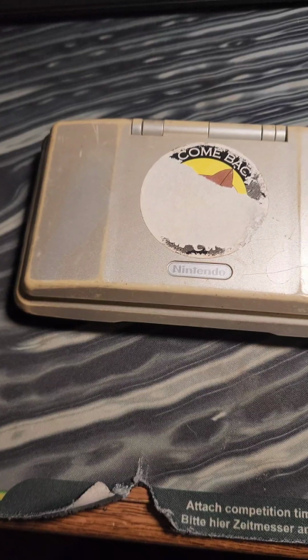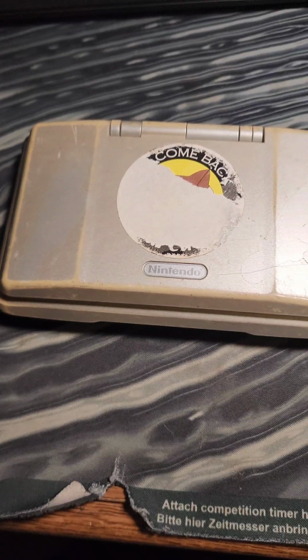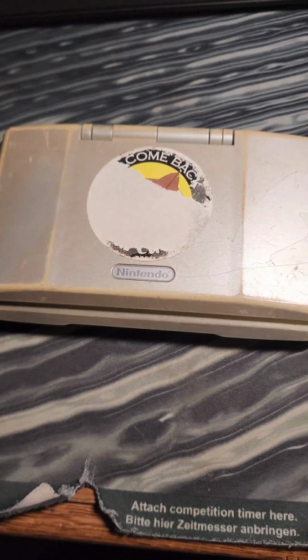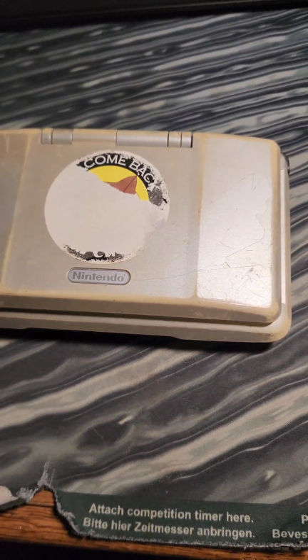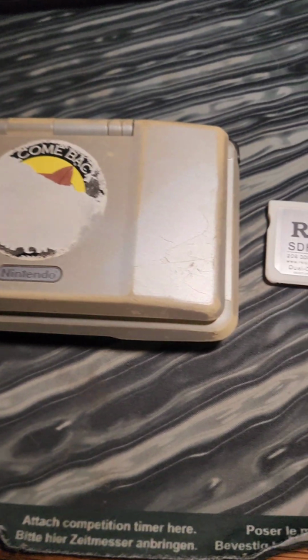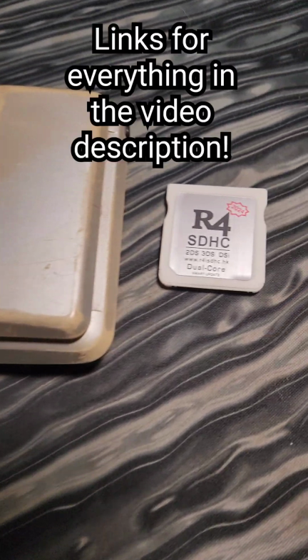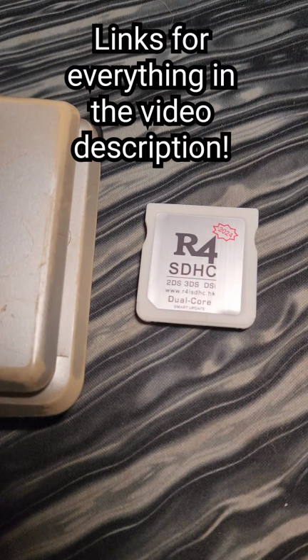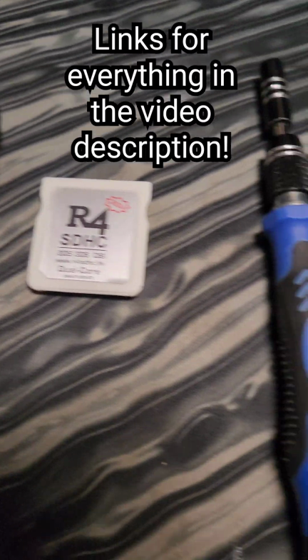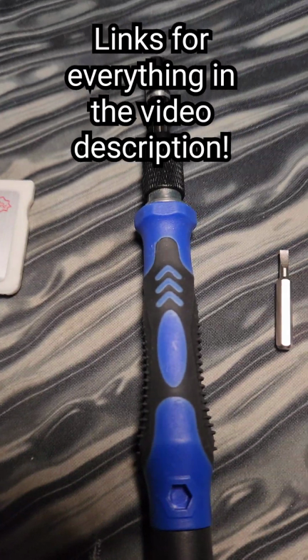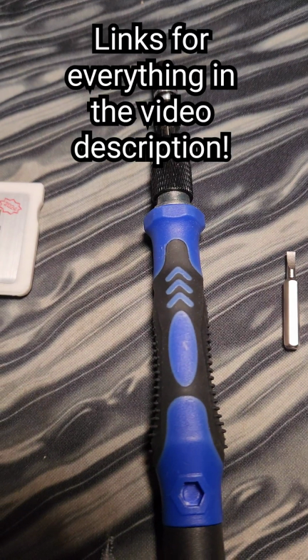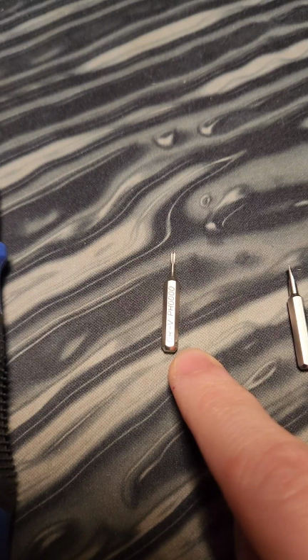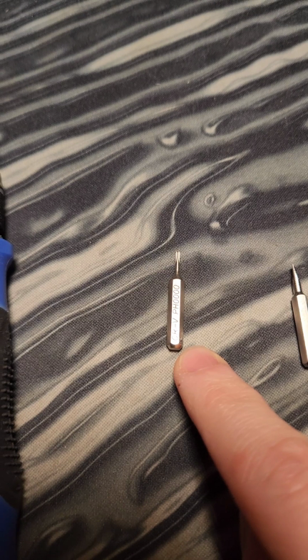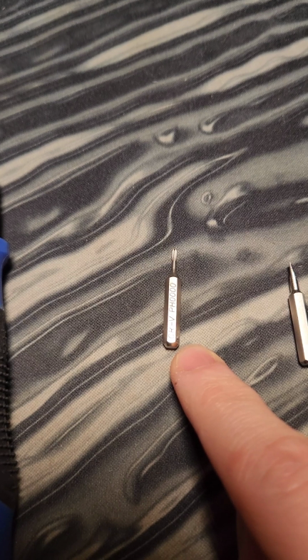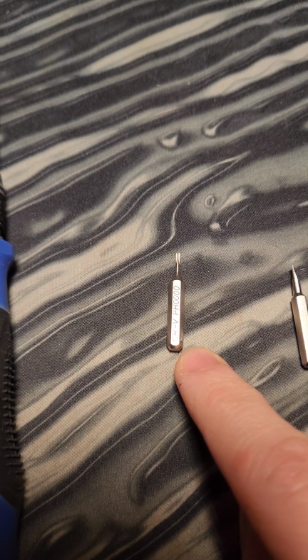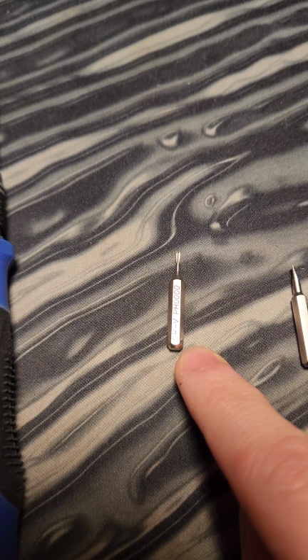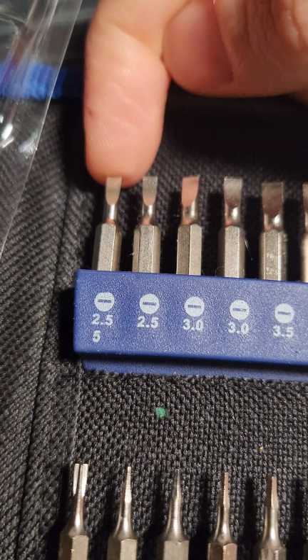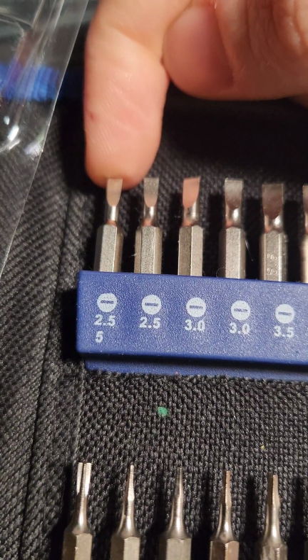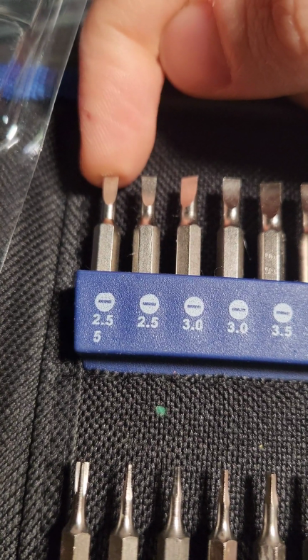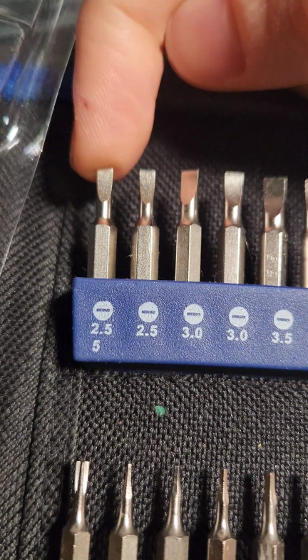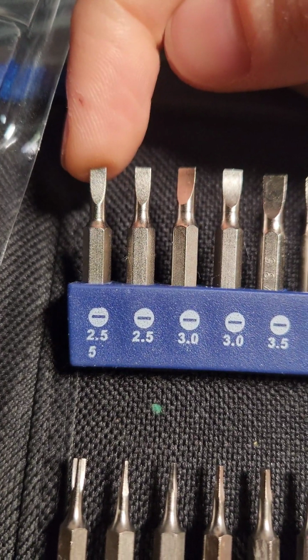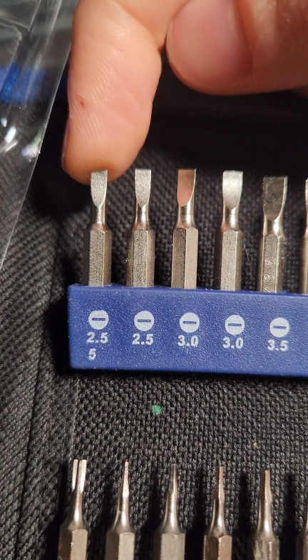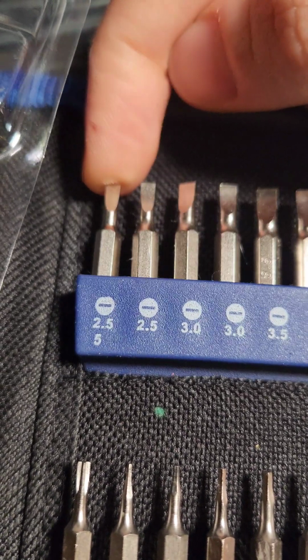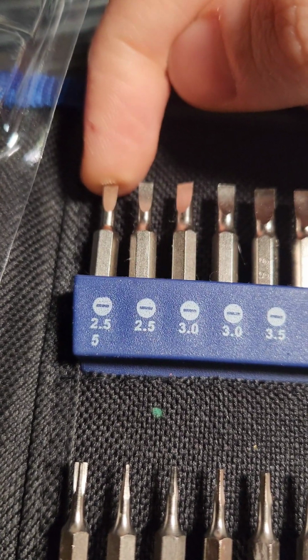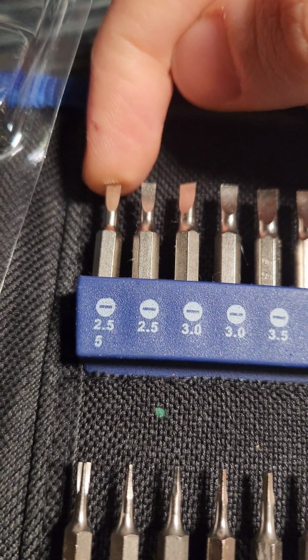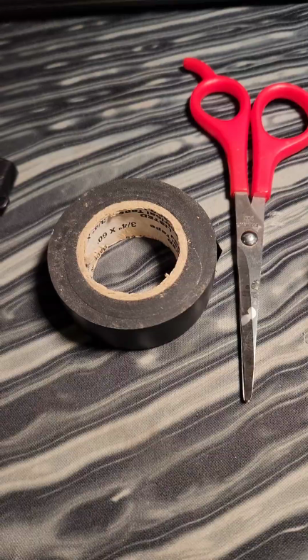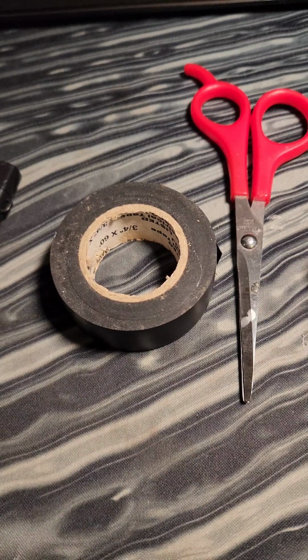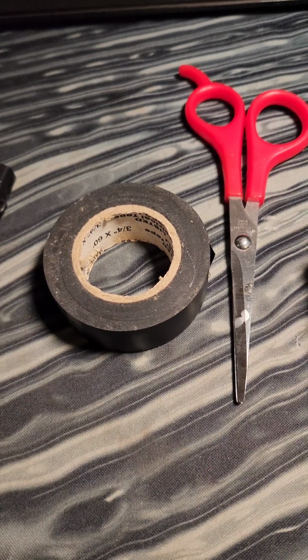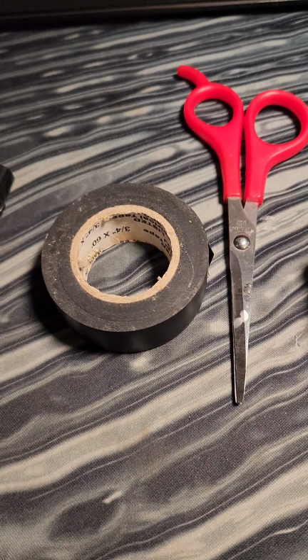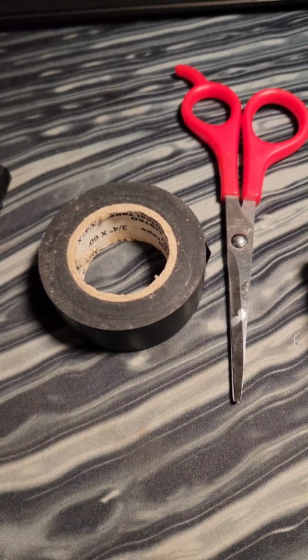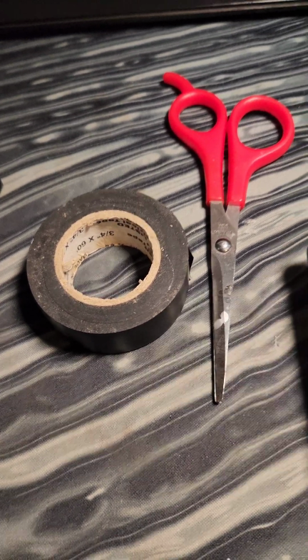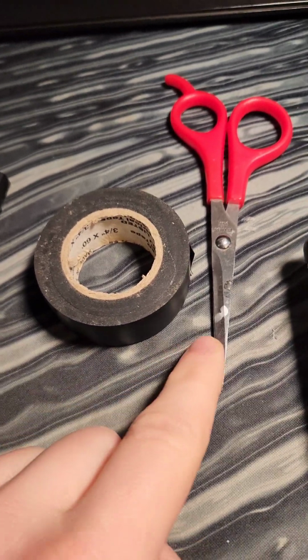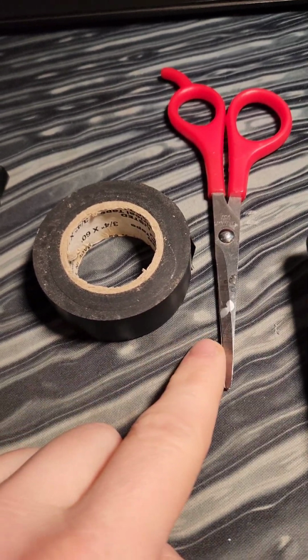You'll need either an original DS or a DS Lite, an R4 card, a screwdriver, a 4-0 Phillips bit to remove the battery cover, and a flathead bit that's small enough to fit into a compartment that I'll show you here shortly, as well as some electrical tape or scotch tape and a pair of scissors.